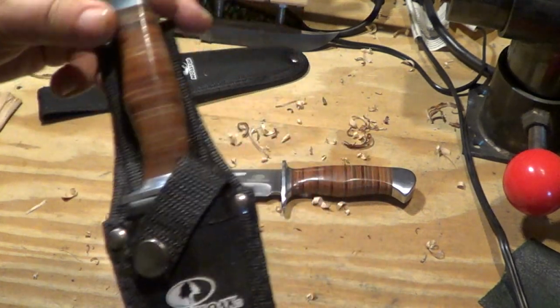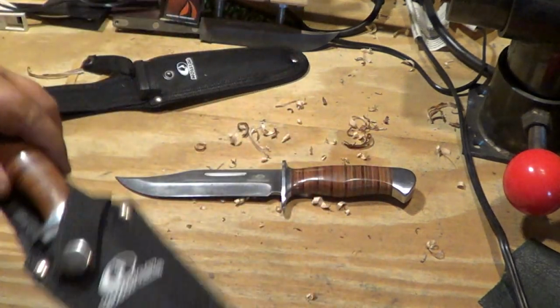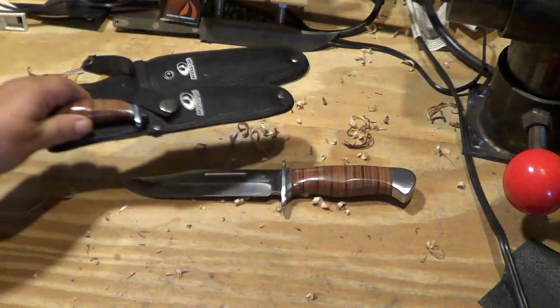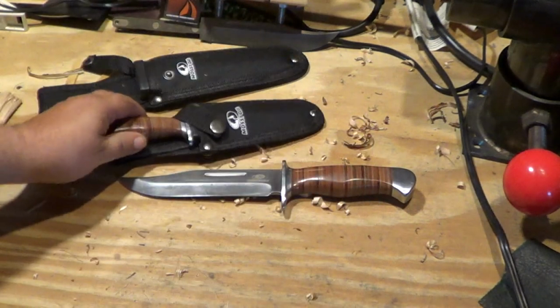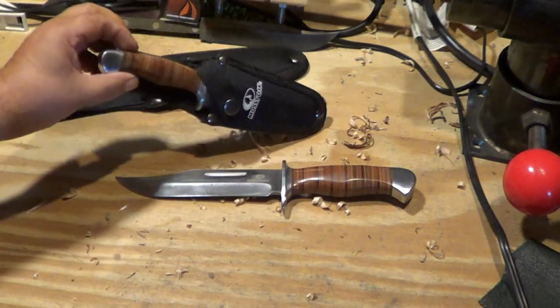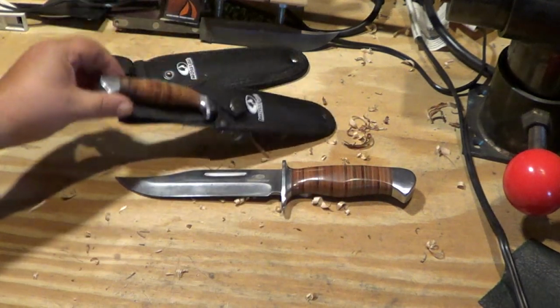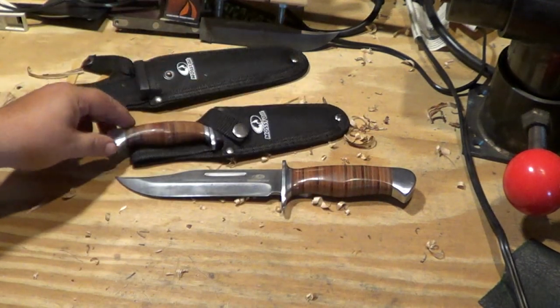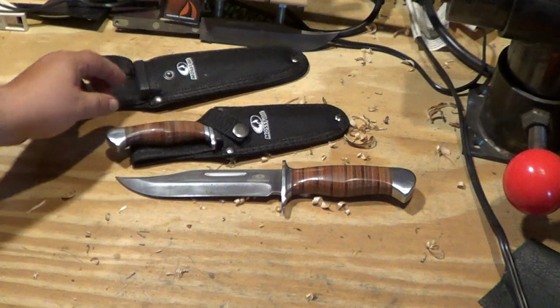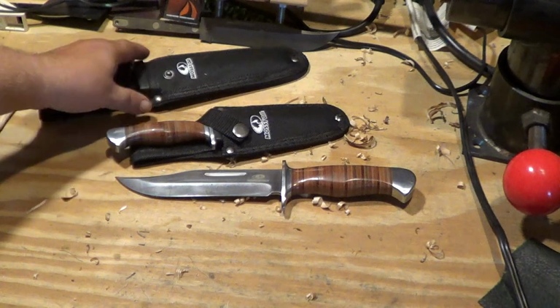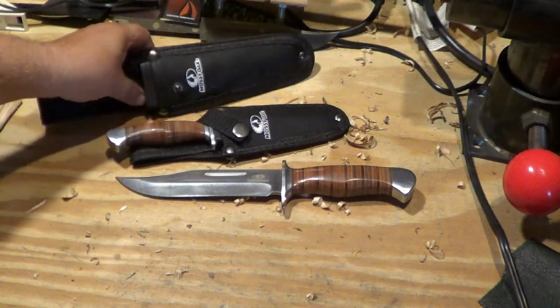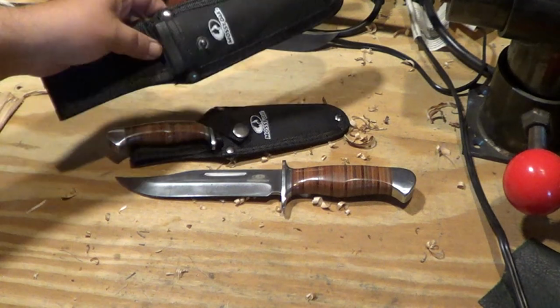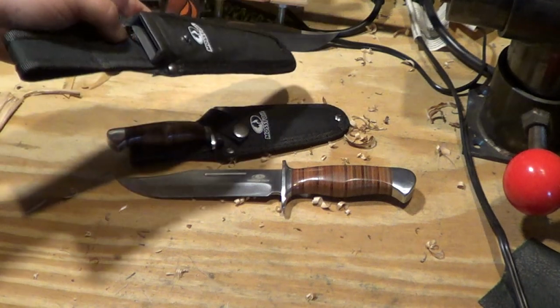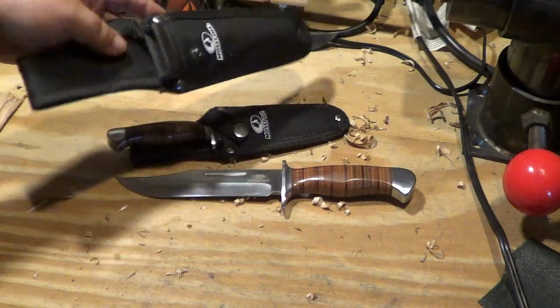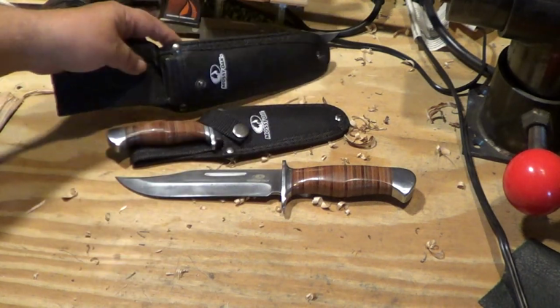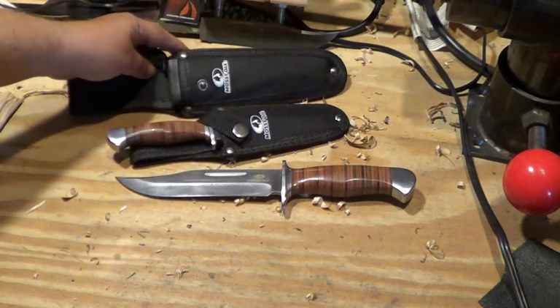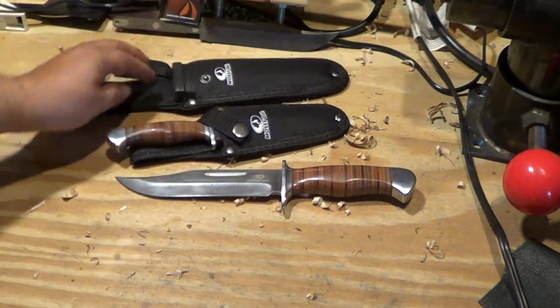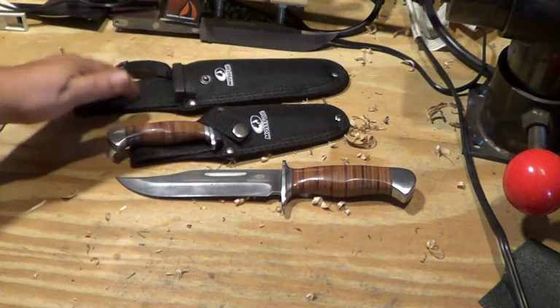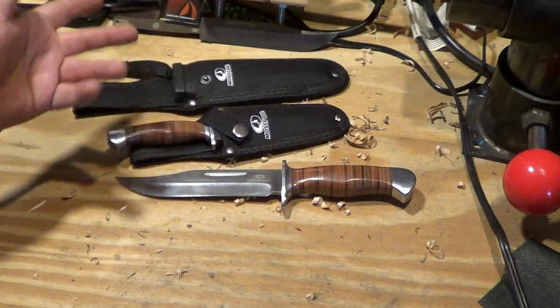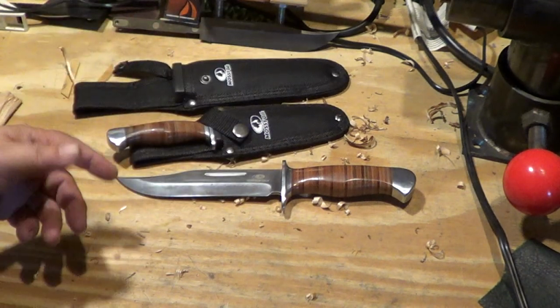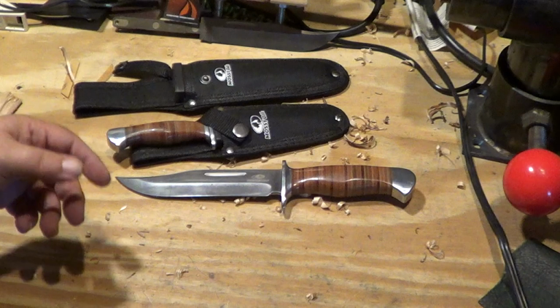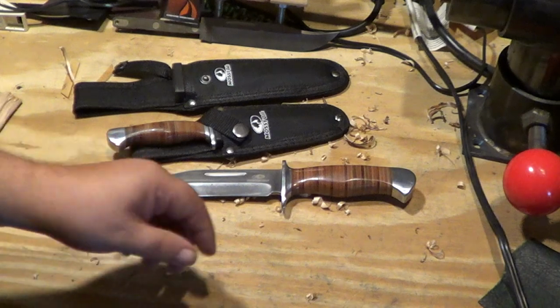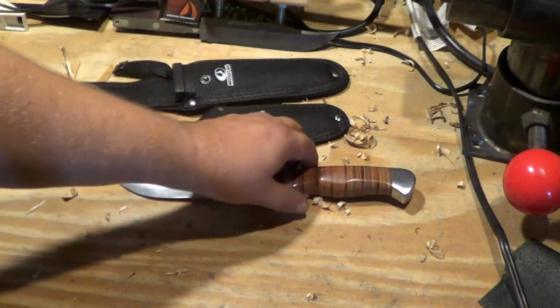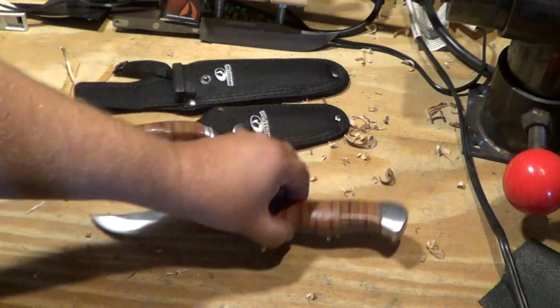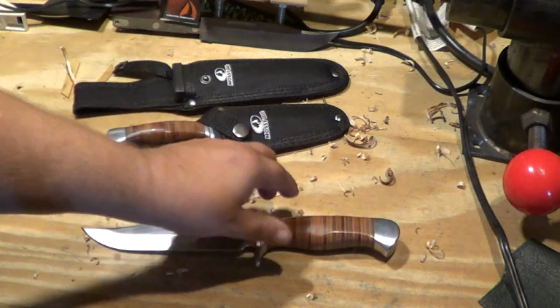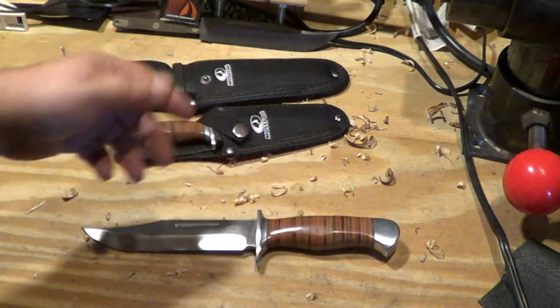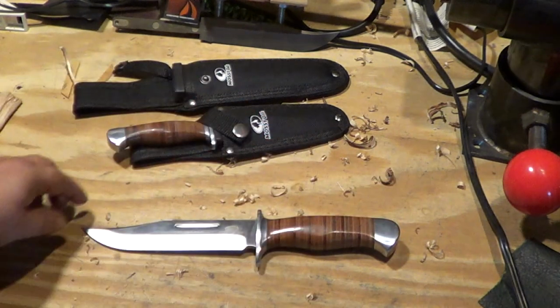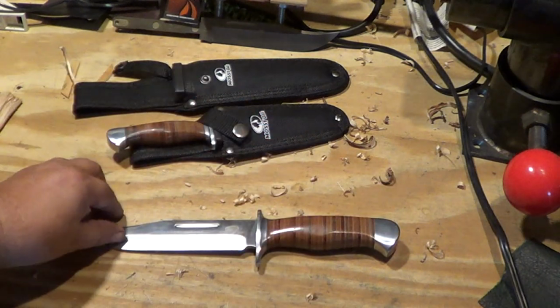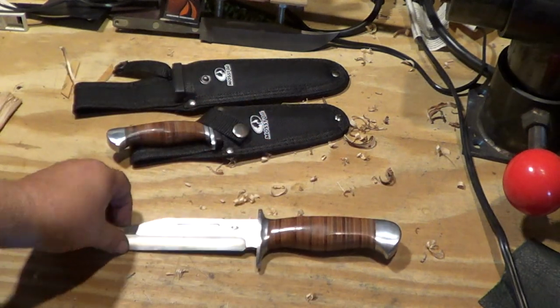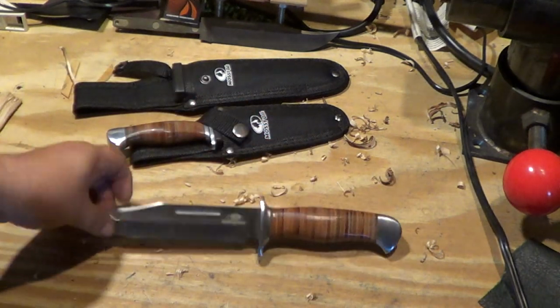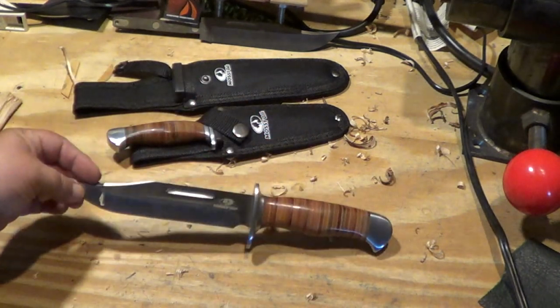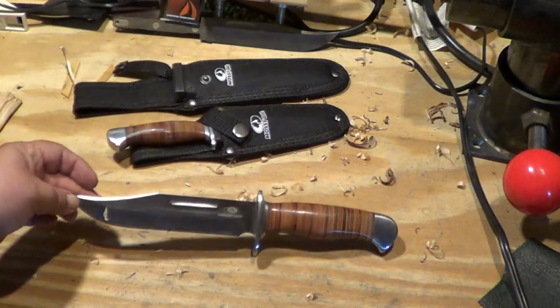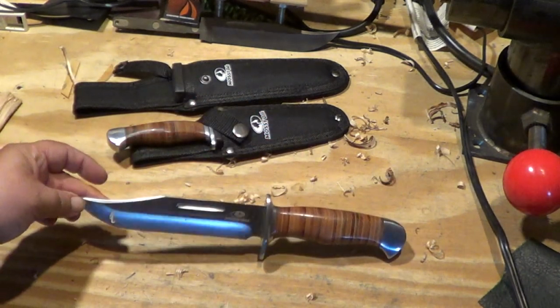With the cross strap it's pretty secure. This one fit a little bit tighter but it's not bad. Now does this remind you of anything?